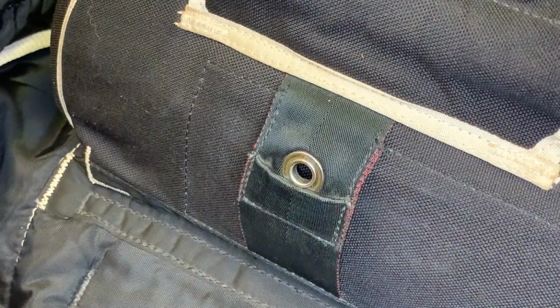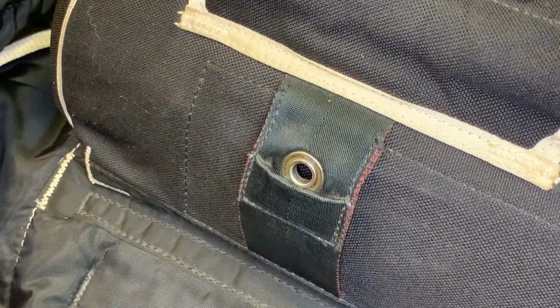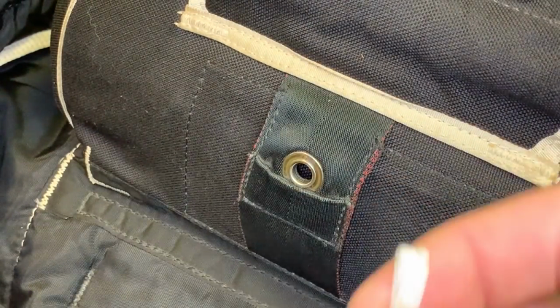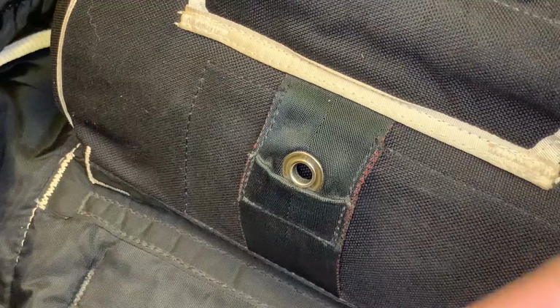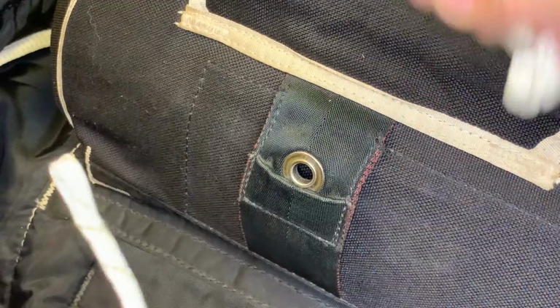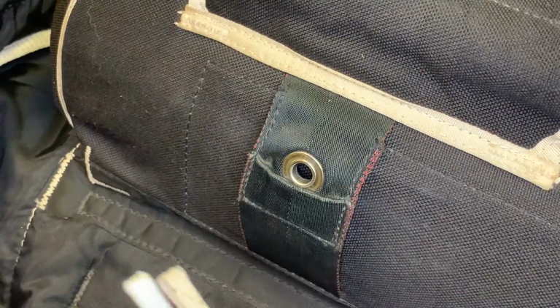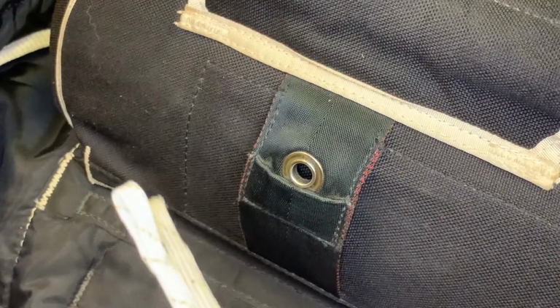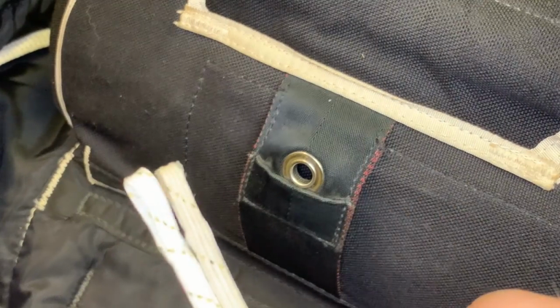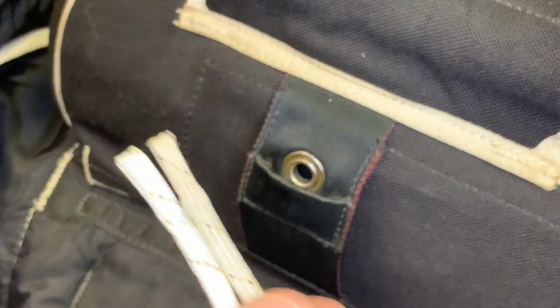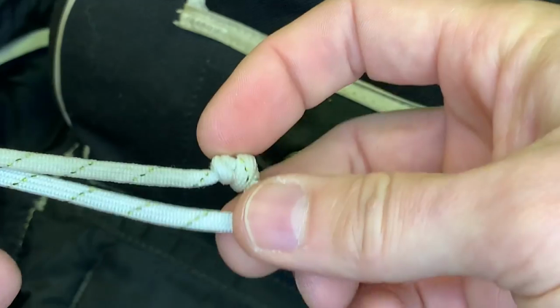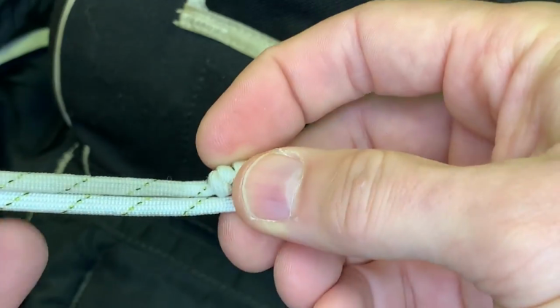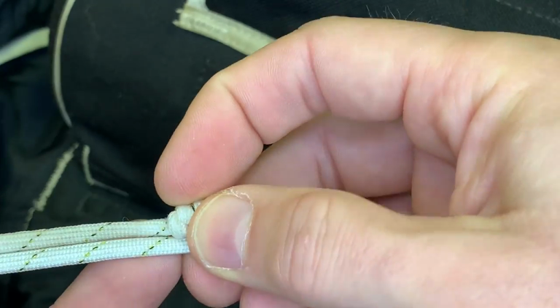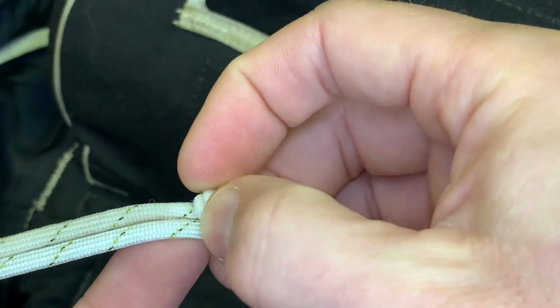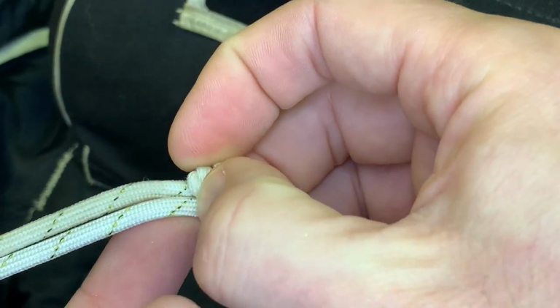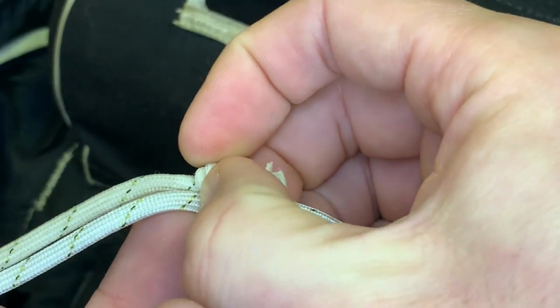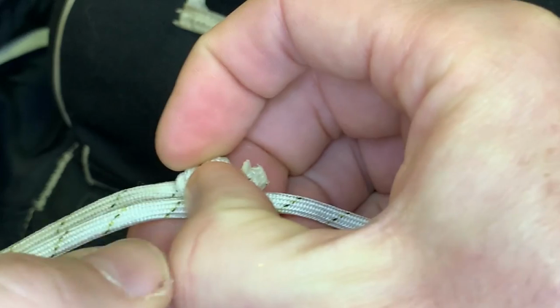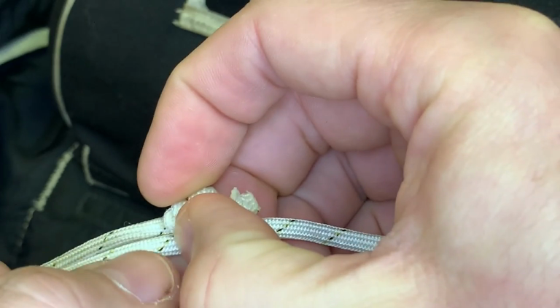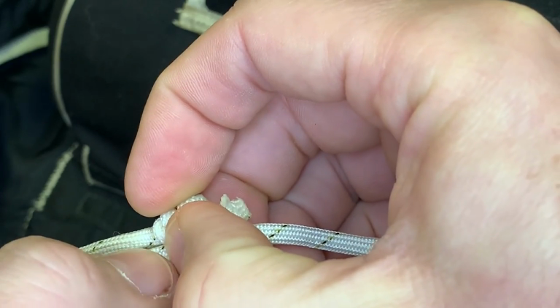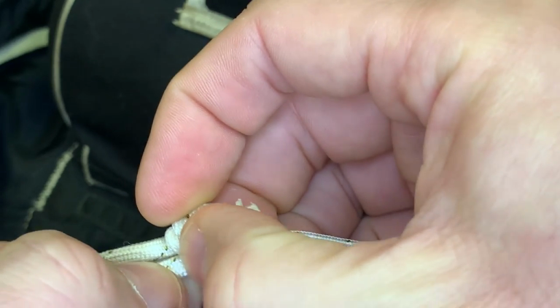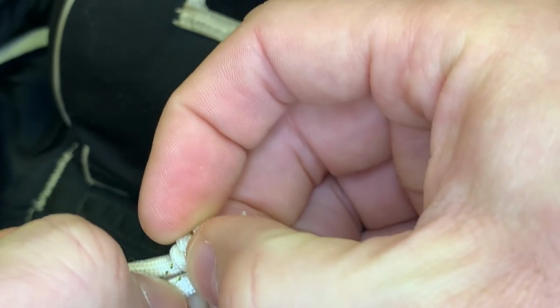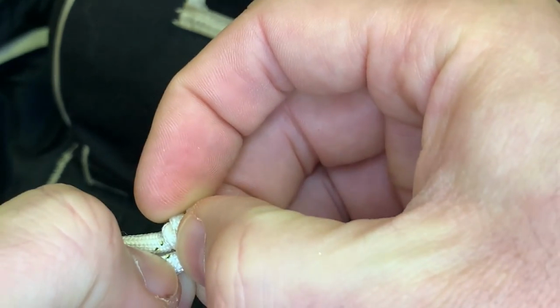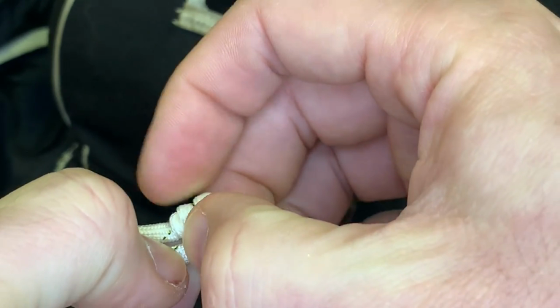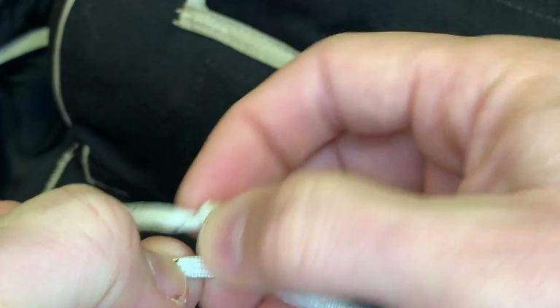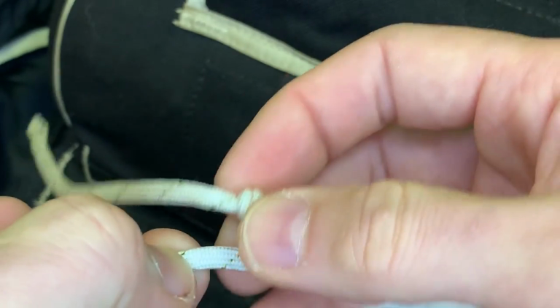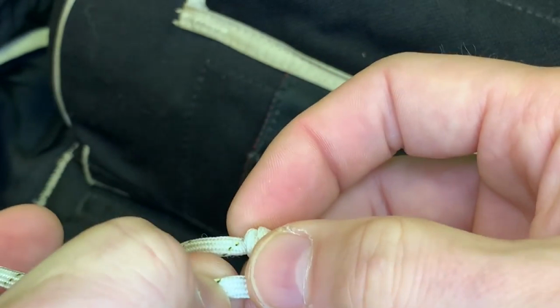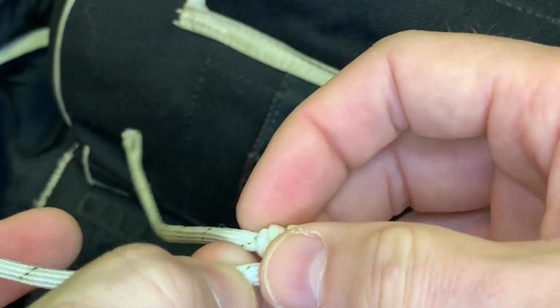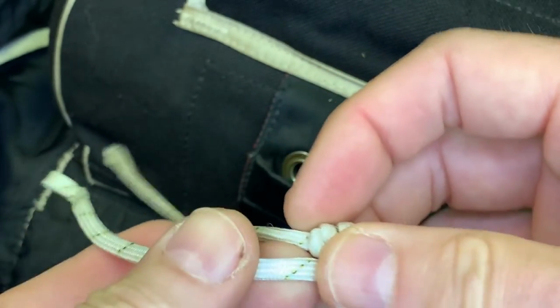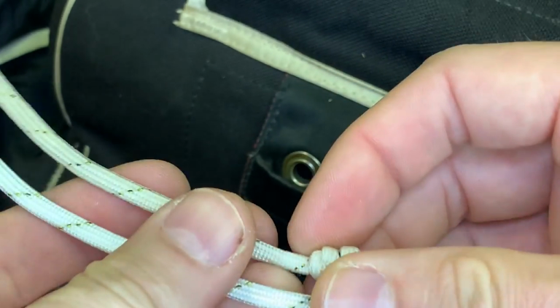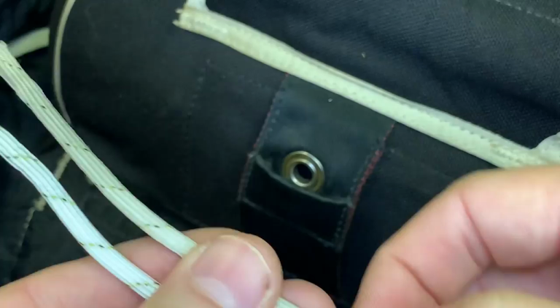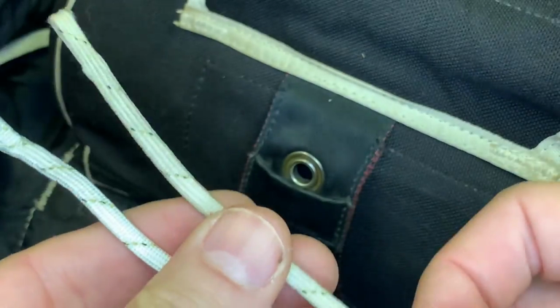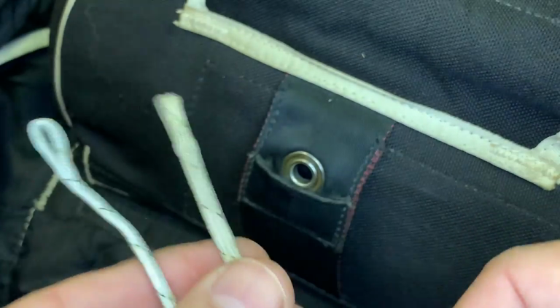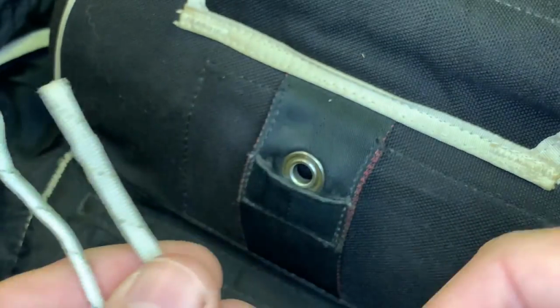You want to mark the same length — mark it right there with a pen or marker so you know where the knot goes. Before you install it, pre-stretch it a little bit so it's about the same length.